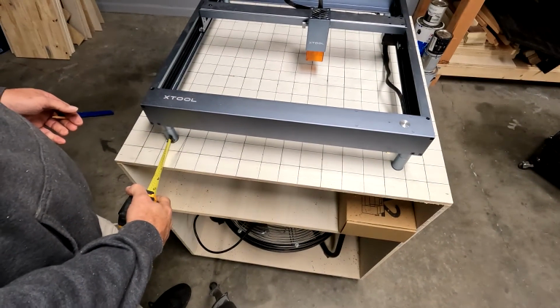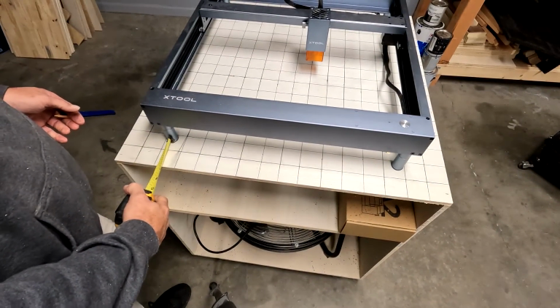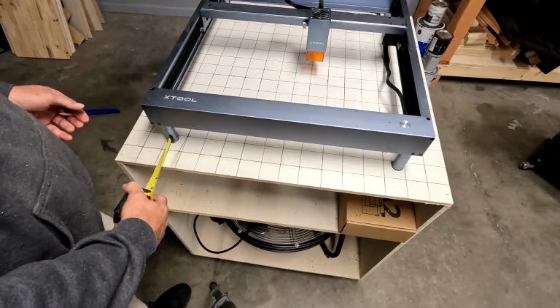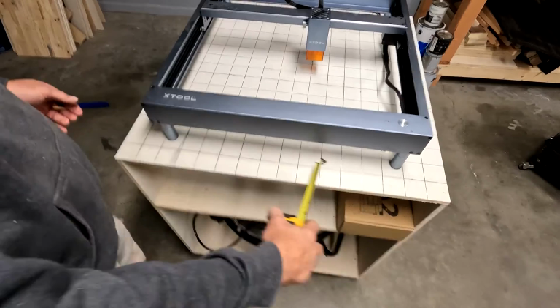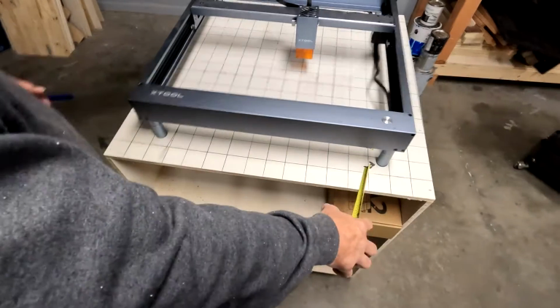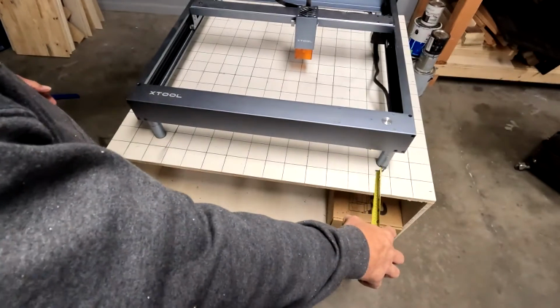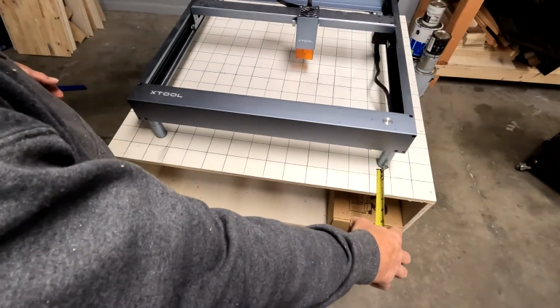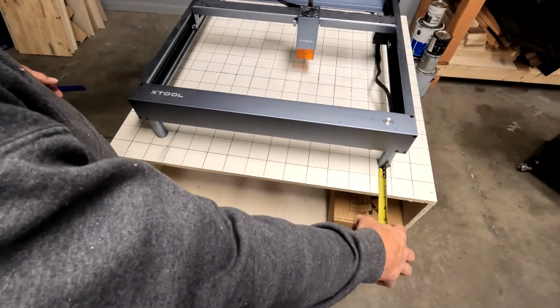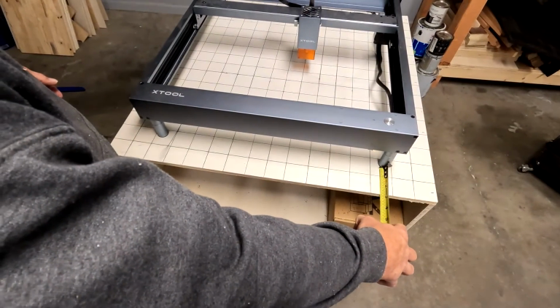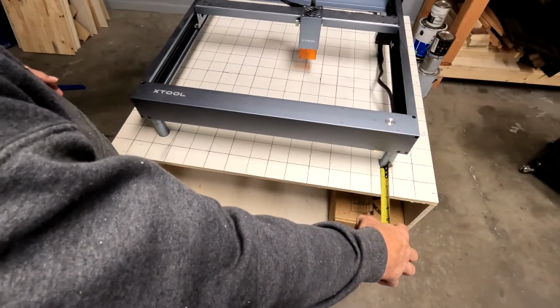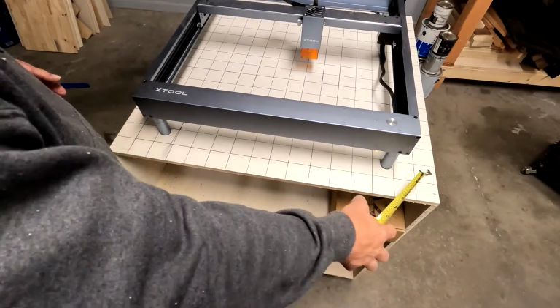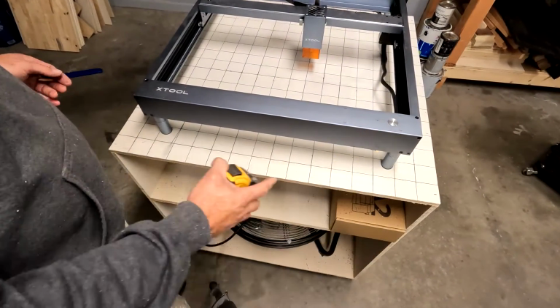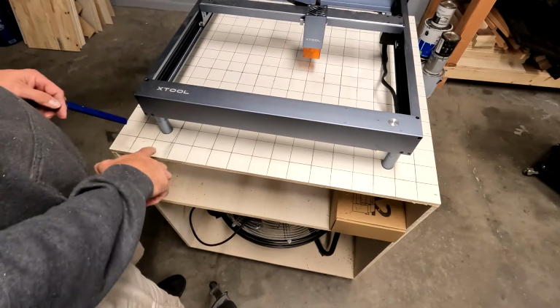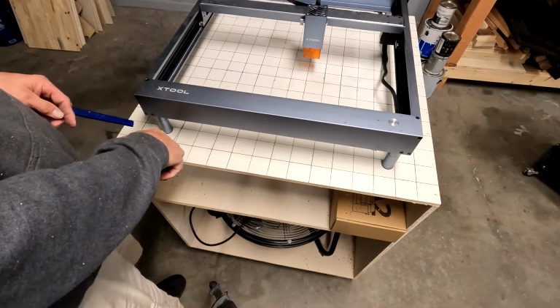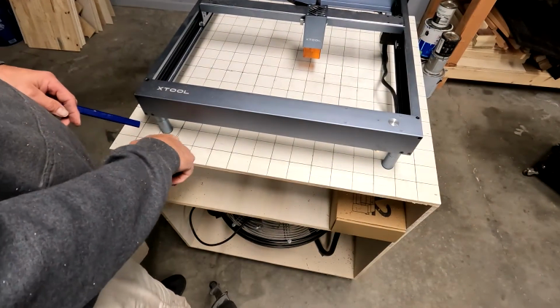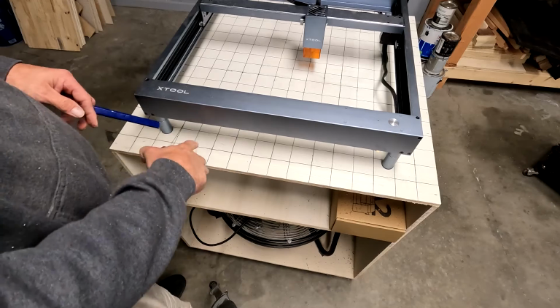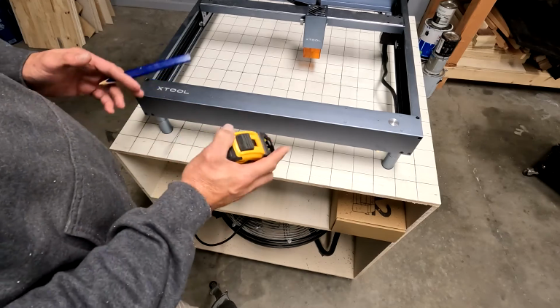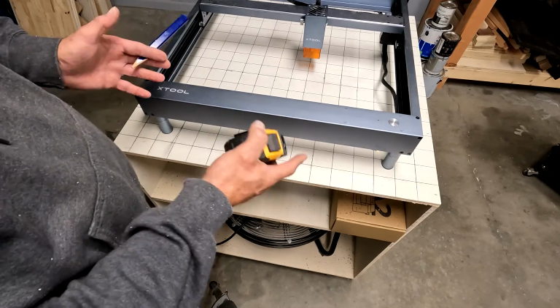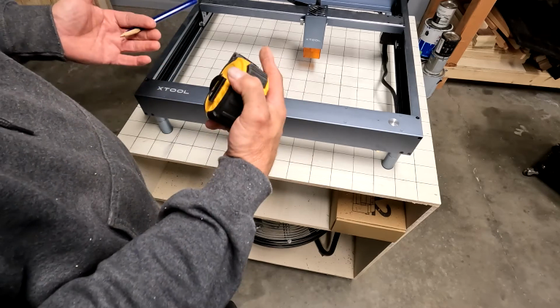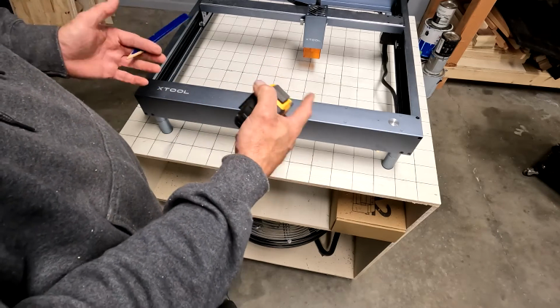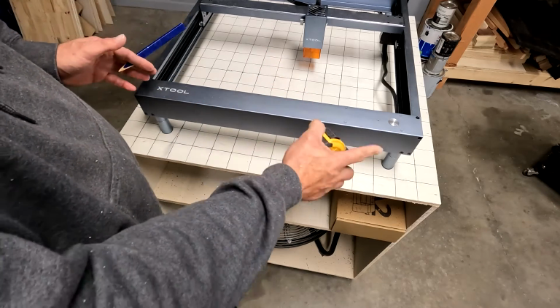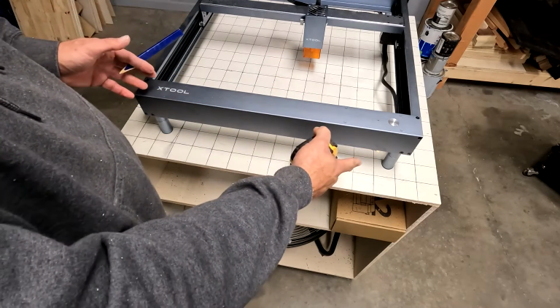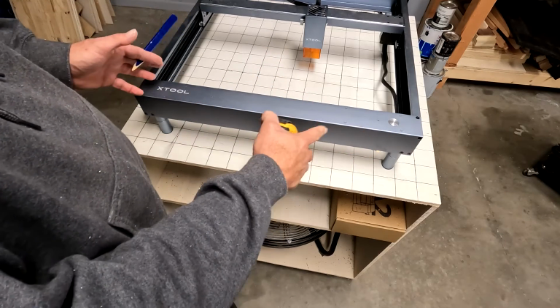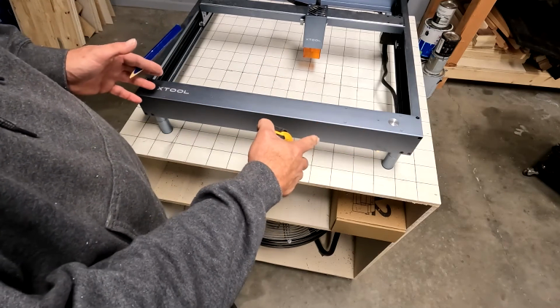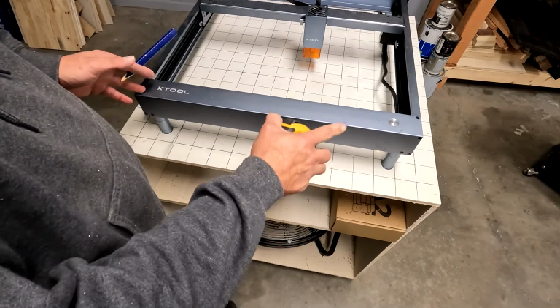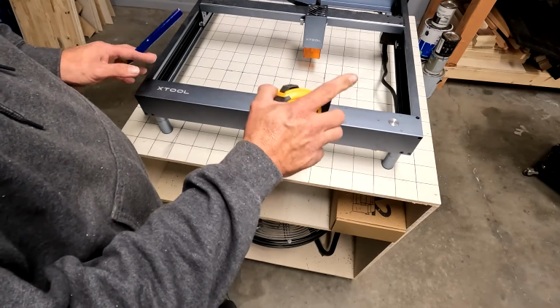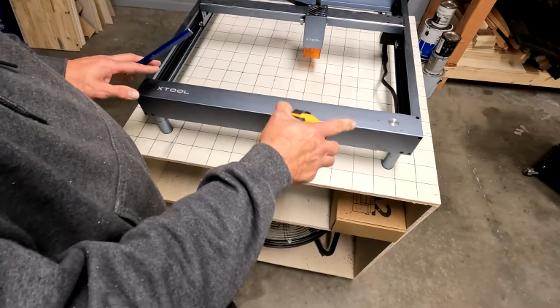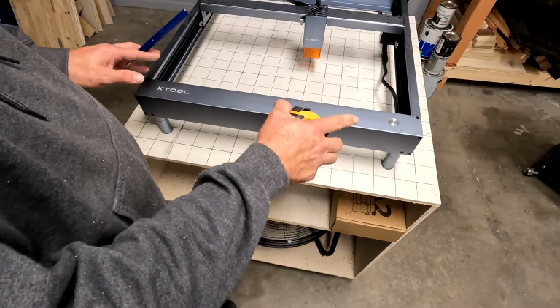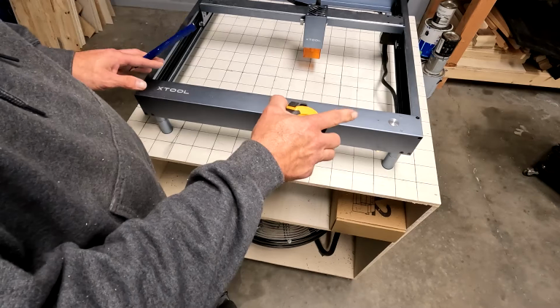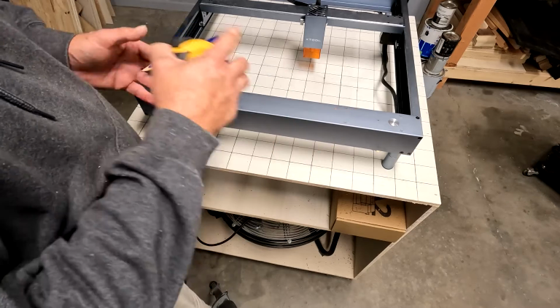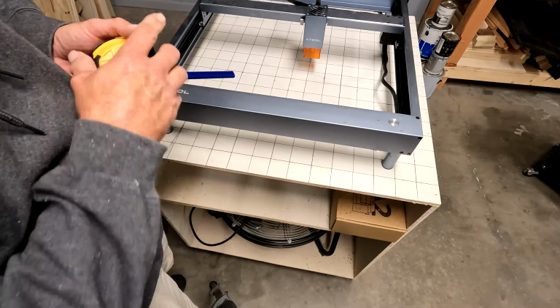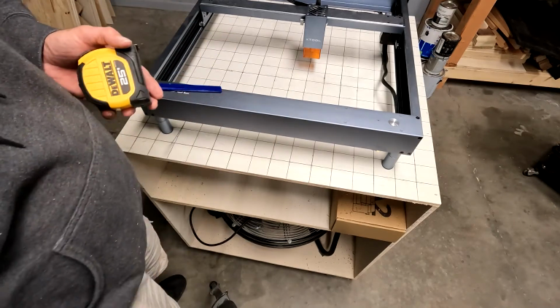I've got one and three quarters on the front leg. I'm going to mark my legs so when I pull the table off here, if I have to raise or lower my legs, I can put the table back in the same spot every single time.